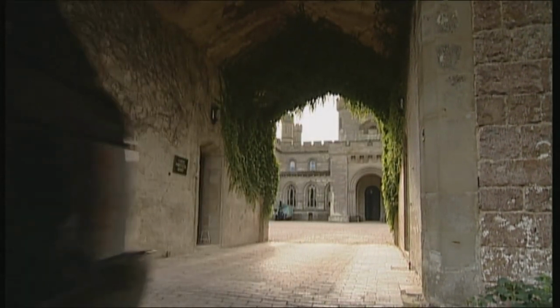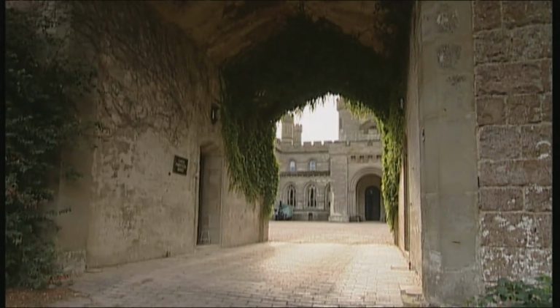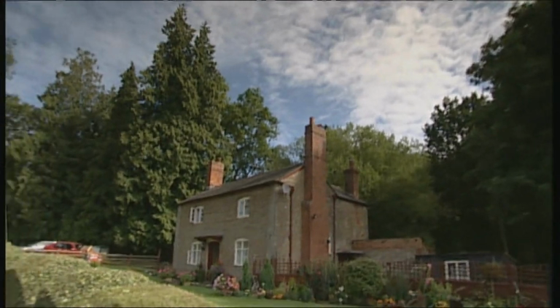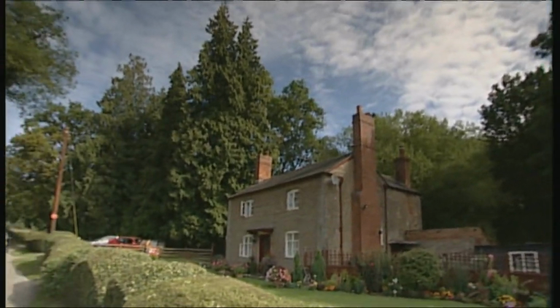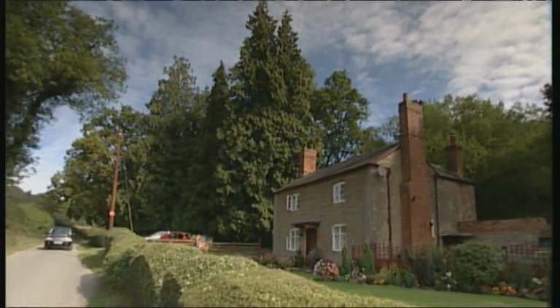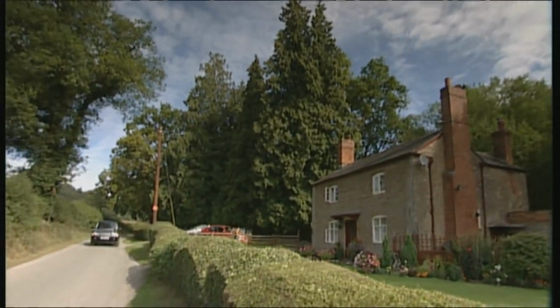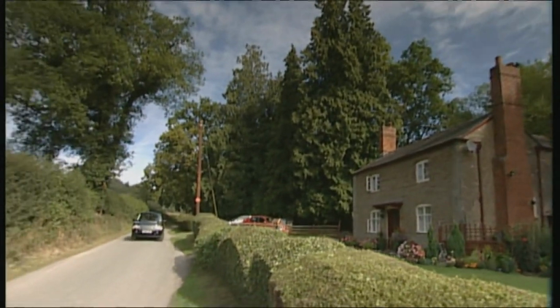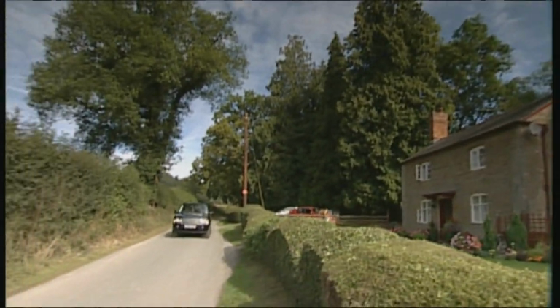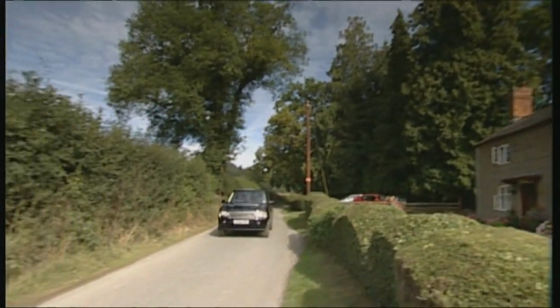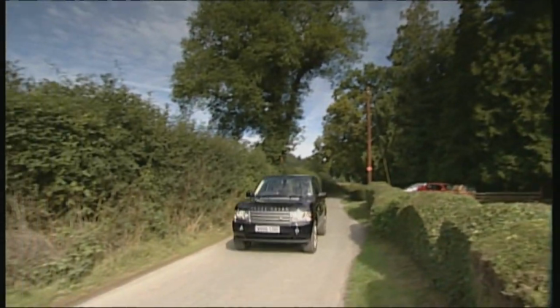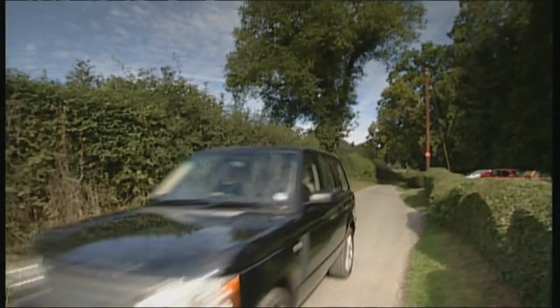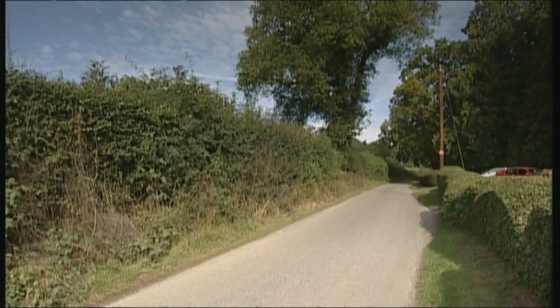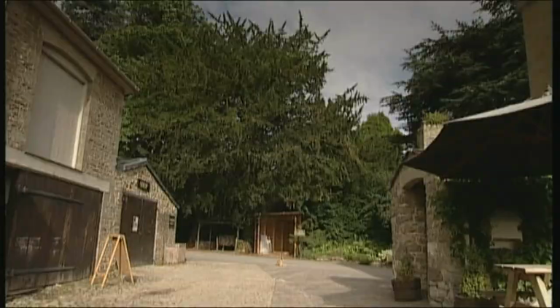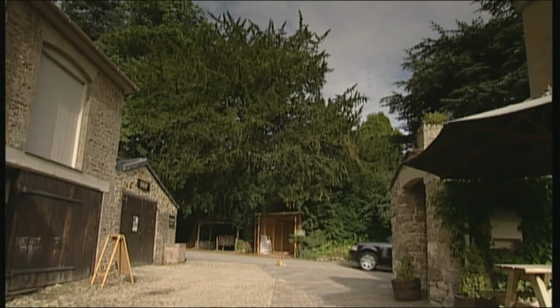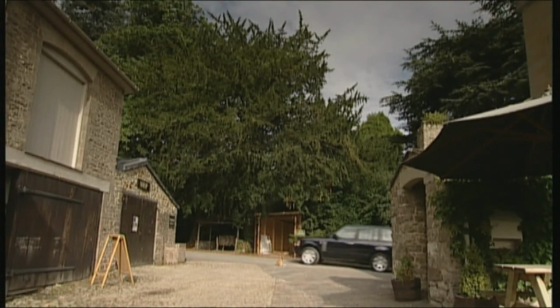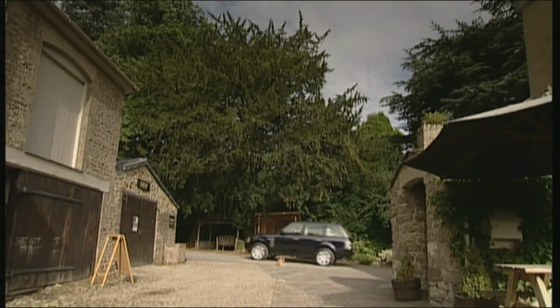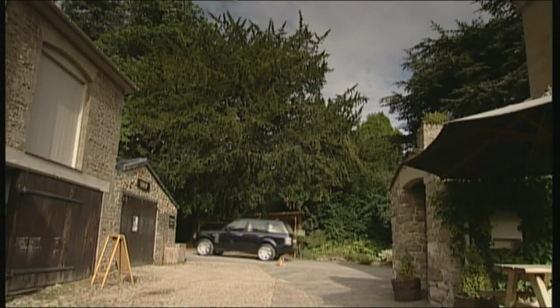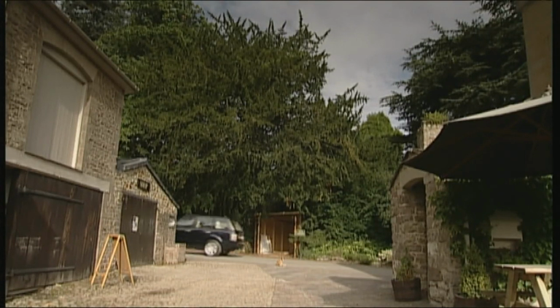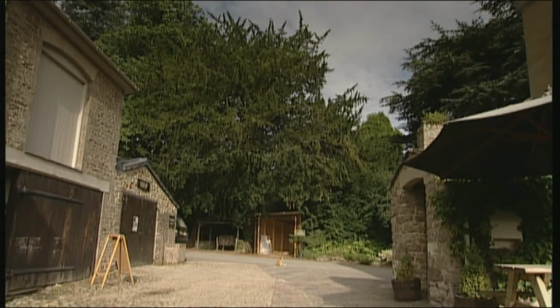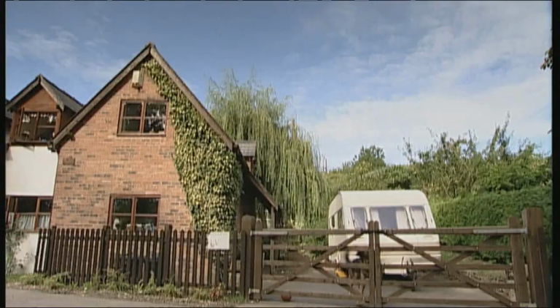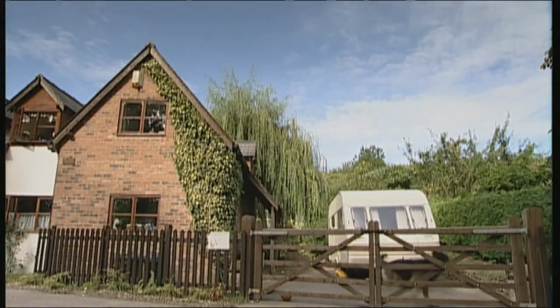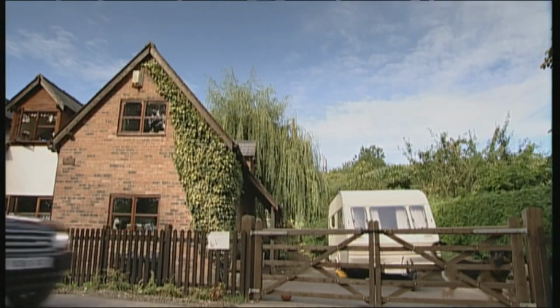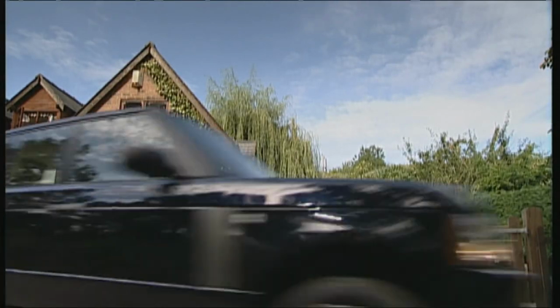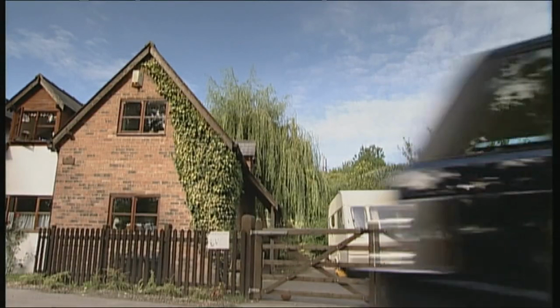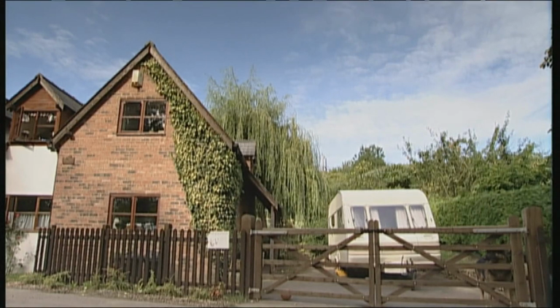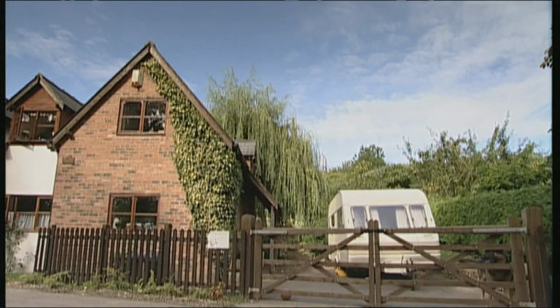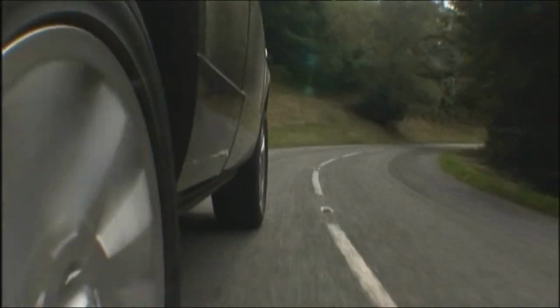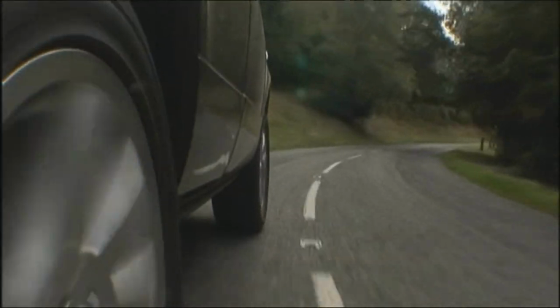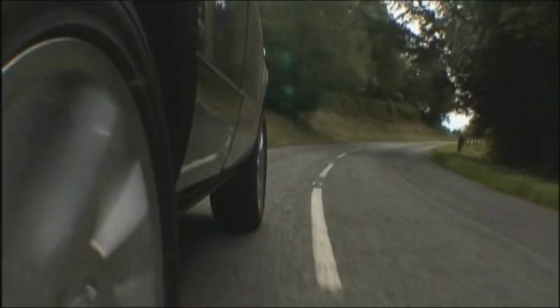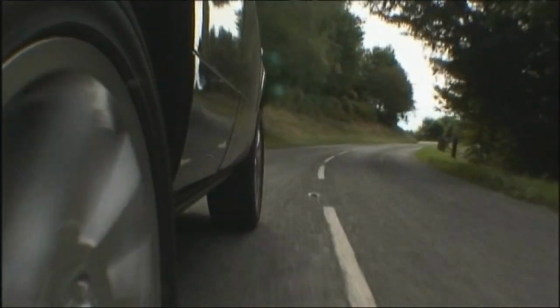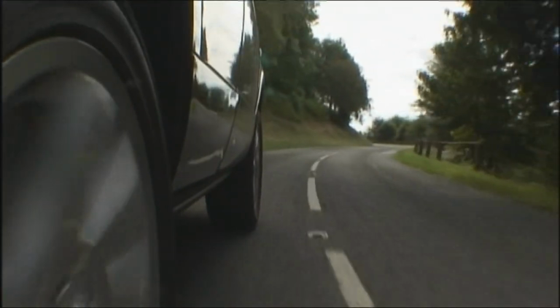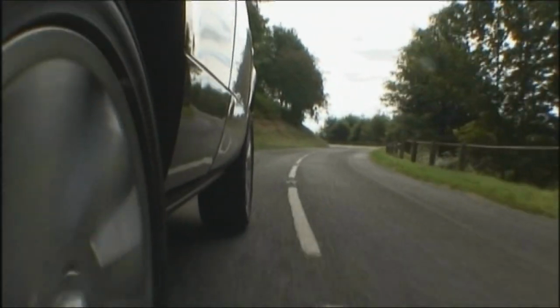The new model's six-gear automatic transmission is smooth and reacts quickly when used in manual mode. The torque gets the Land Rover going, but the turbo lag is pretty noticeable — rather nice for cruising down quiet country lanes, though.